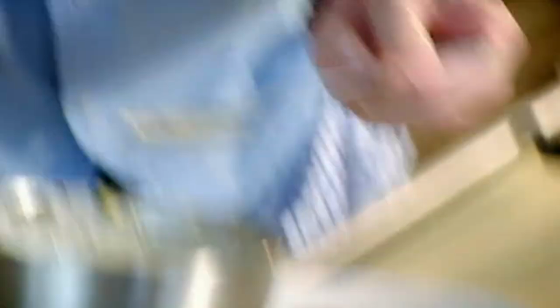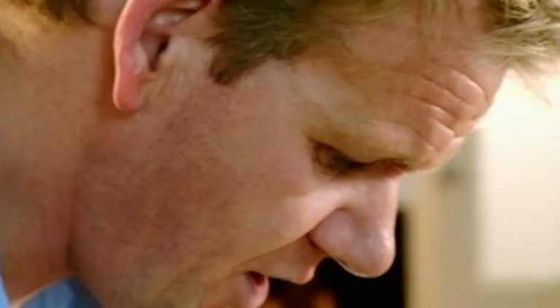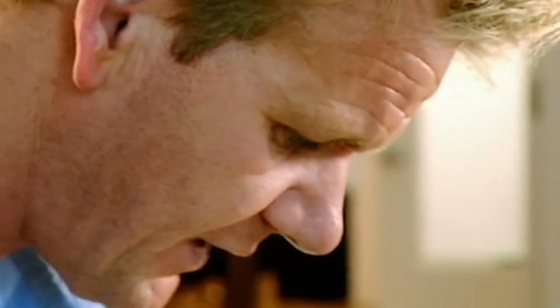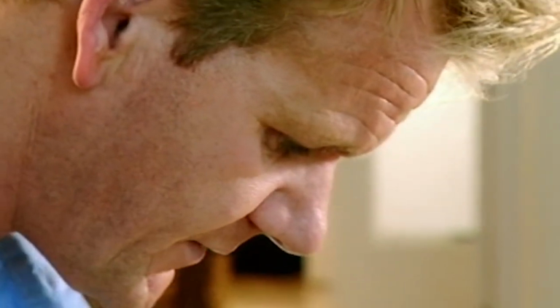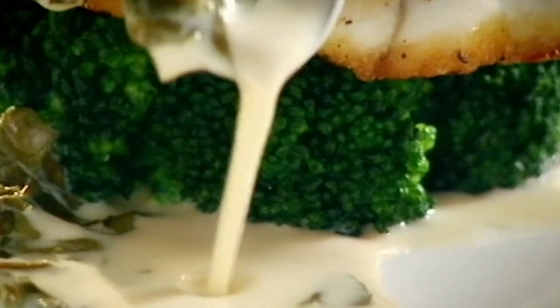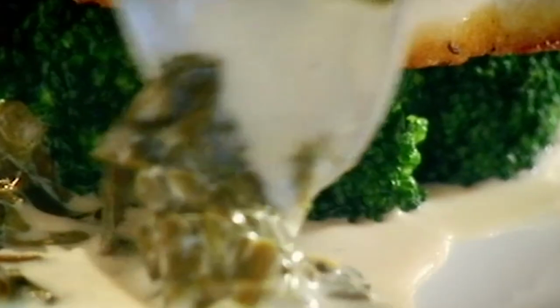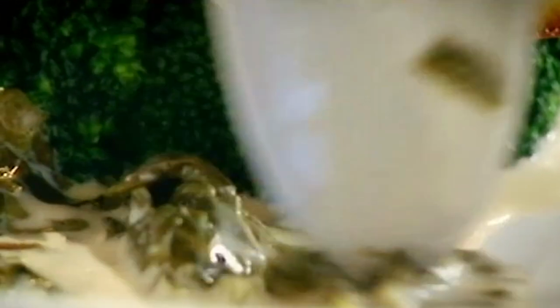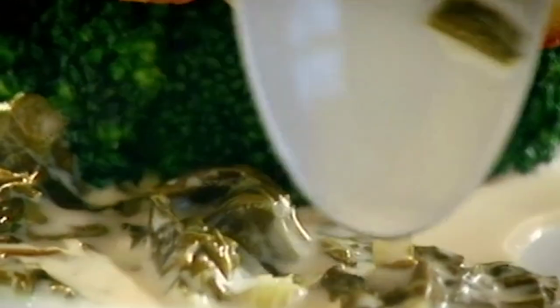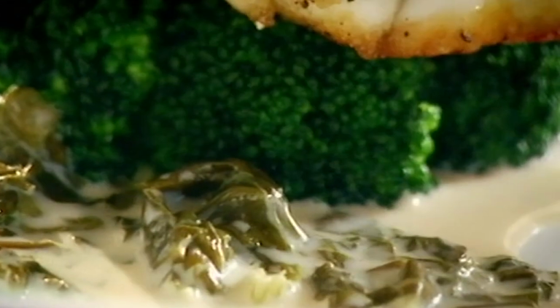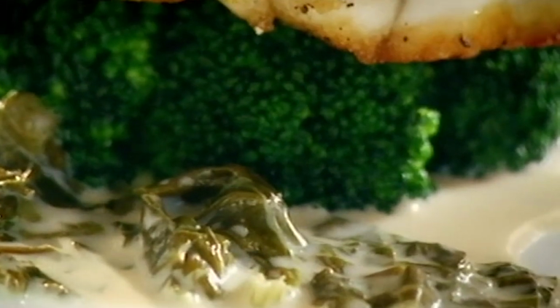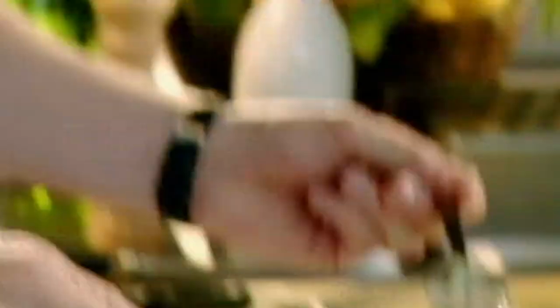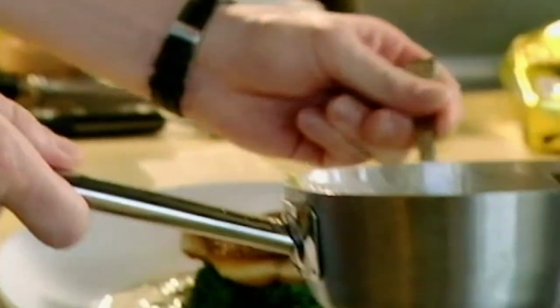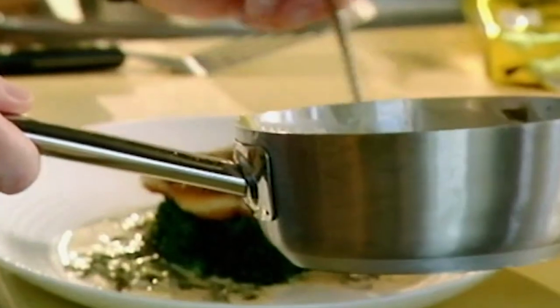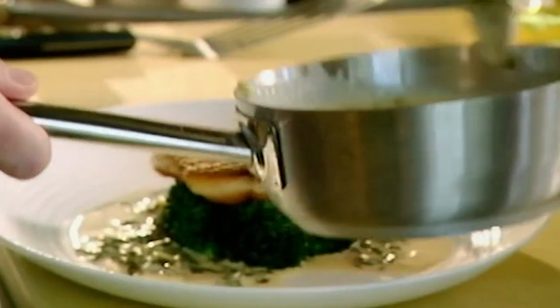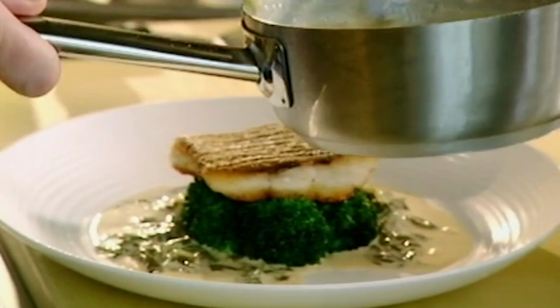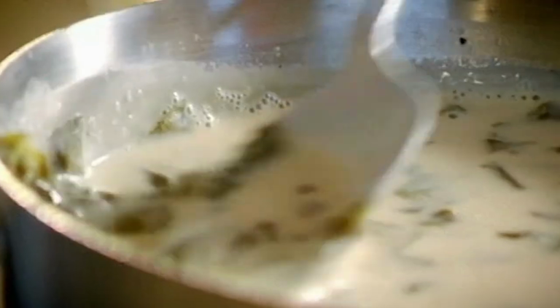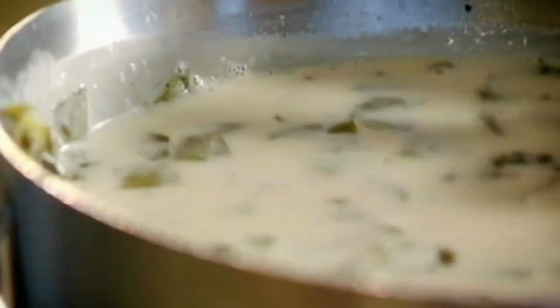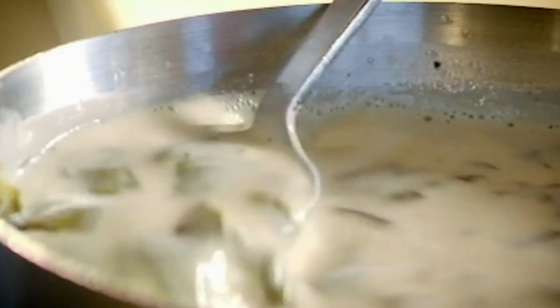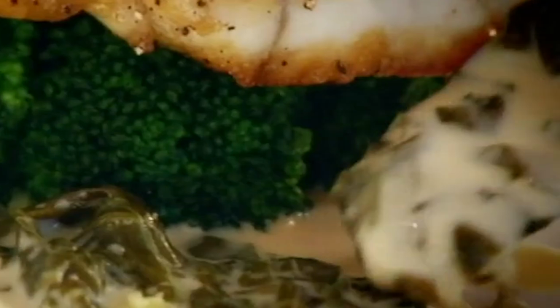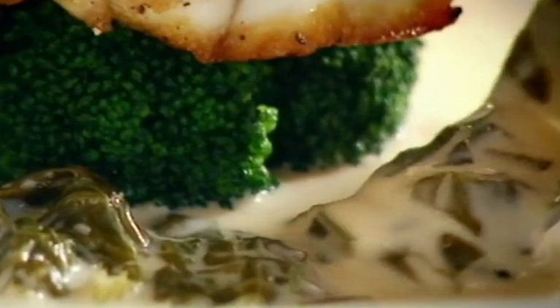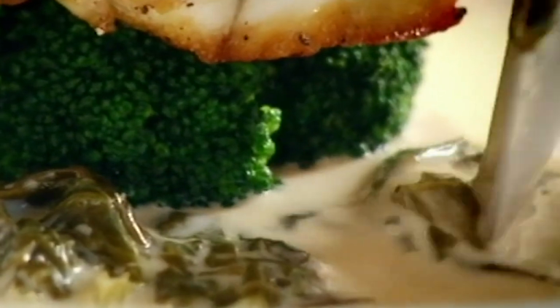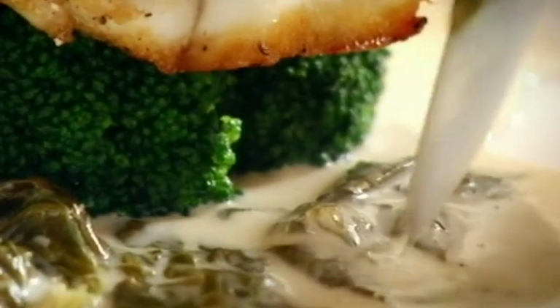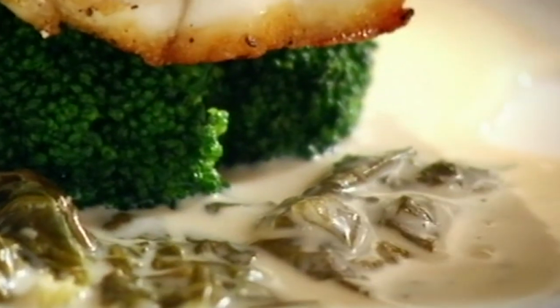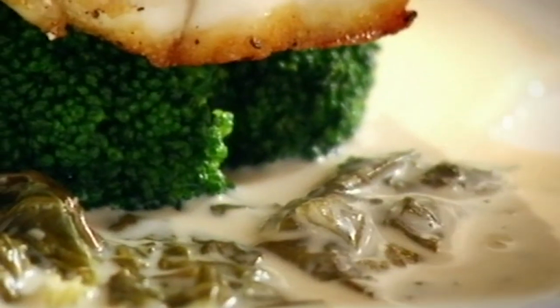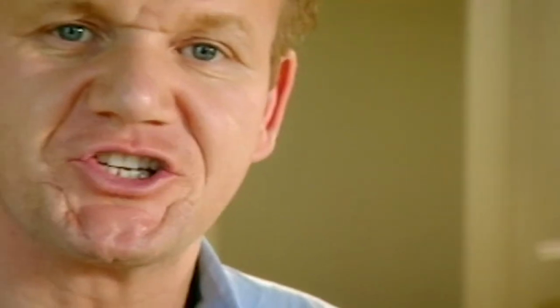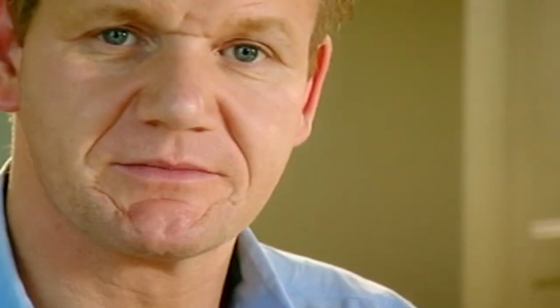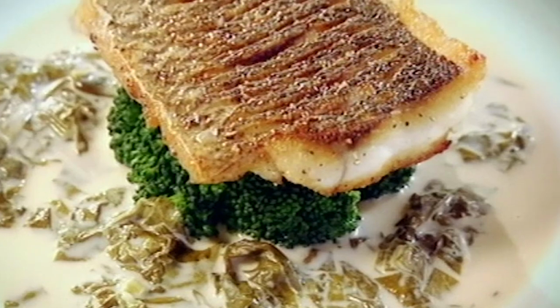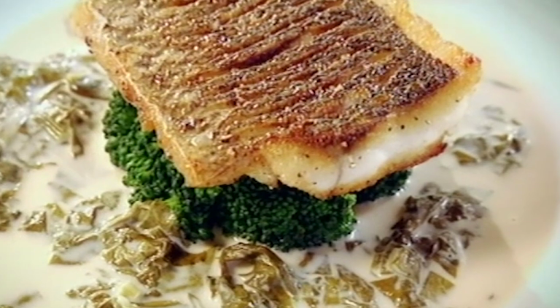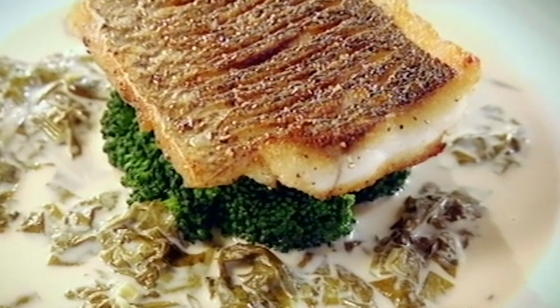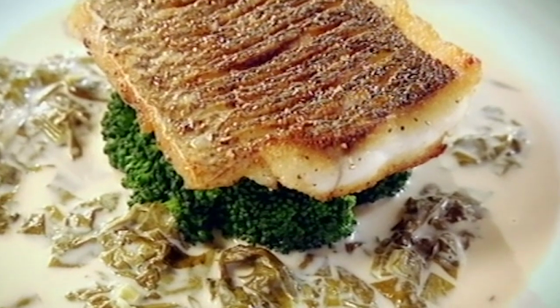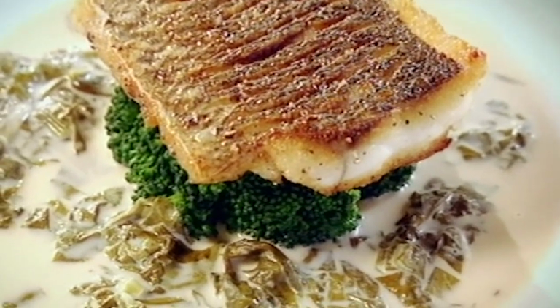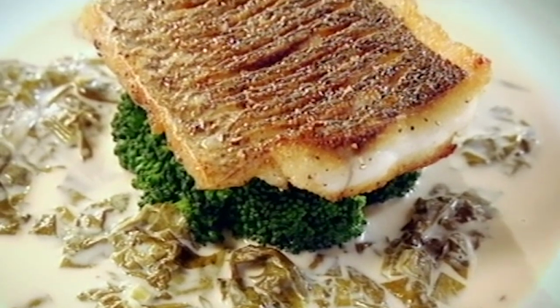The crispy skin of the sea bass, the real earthy flavour of the broccoli, and then this wonderful peppery, vinegary sauce — the perfect way of starting summer. Delicious. Sea bass with sorrel sauce. Done.